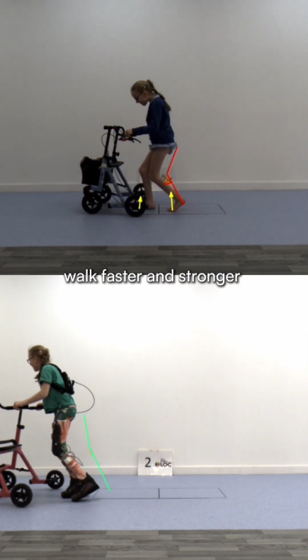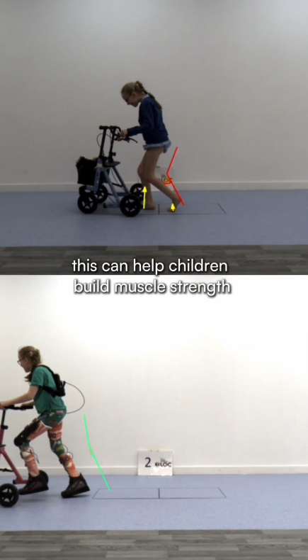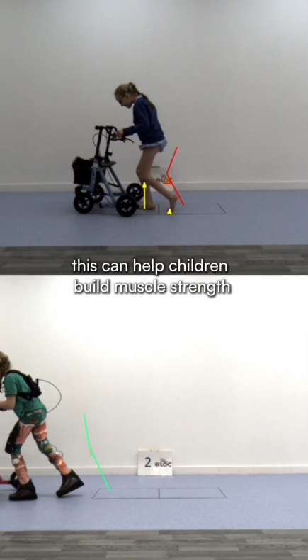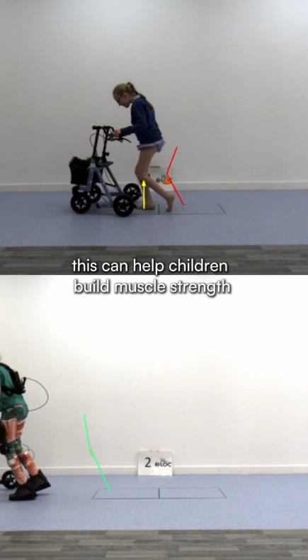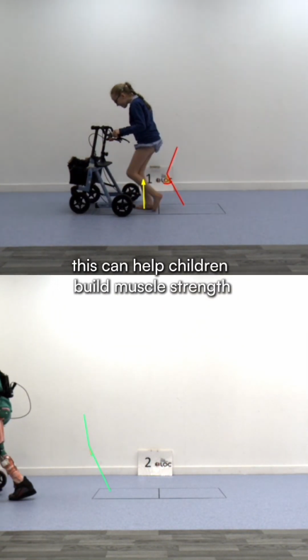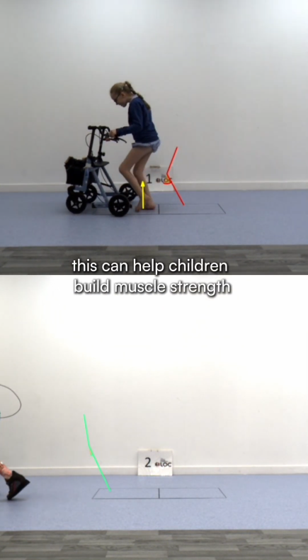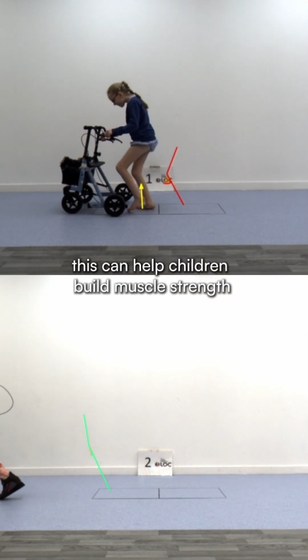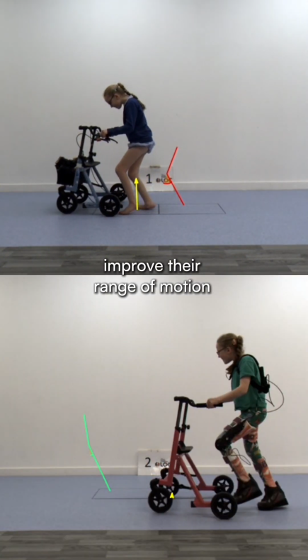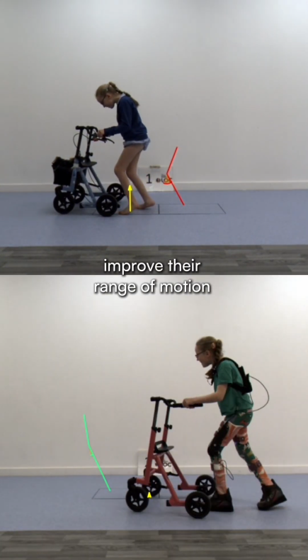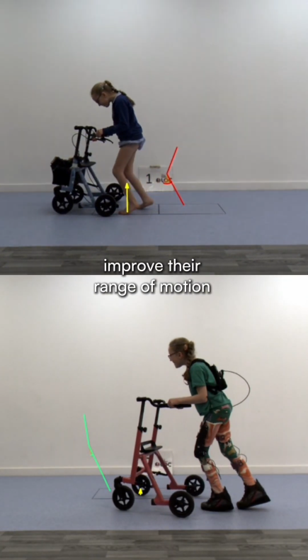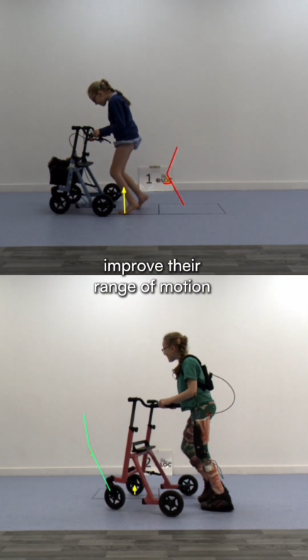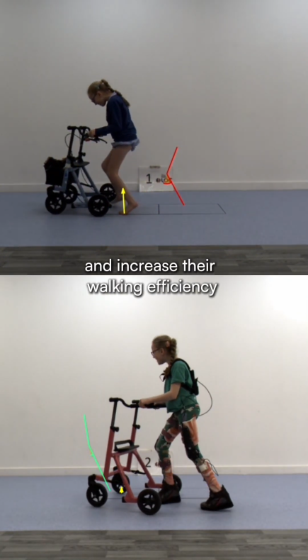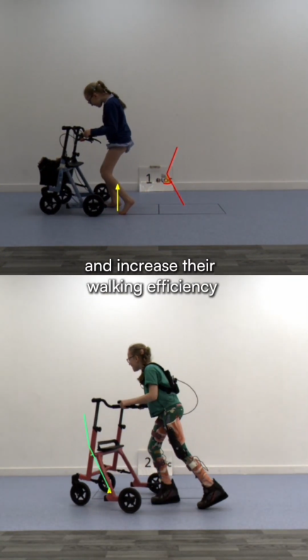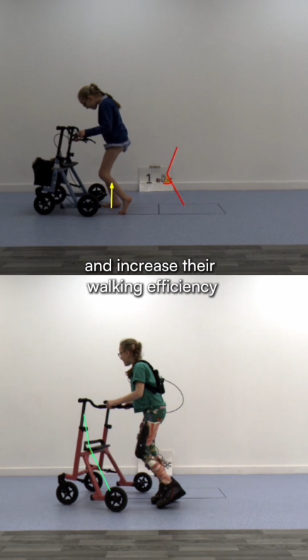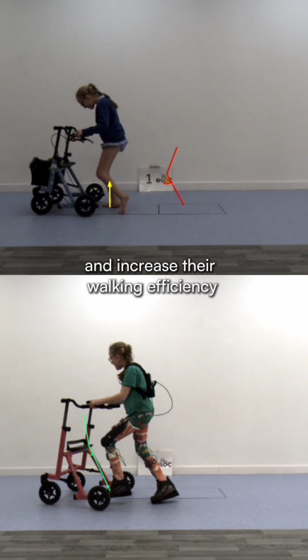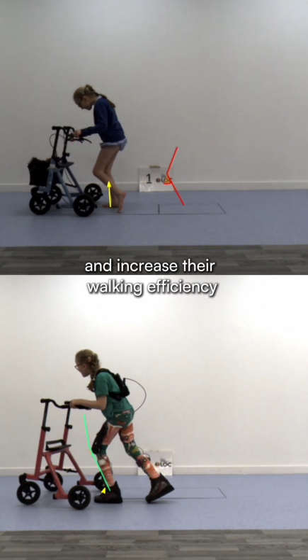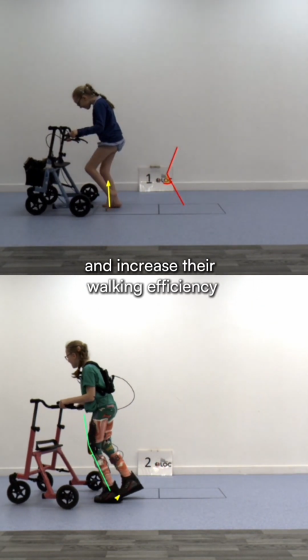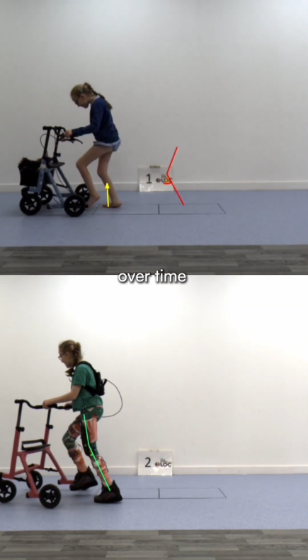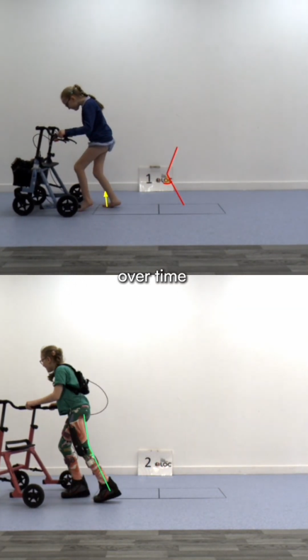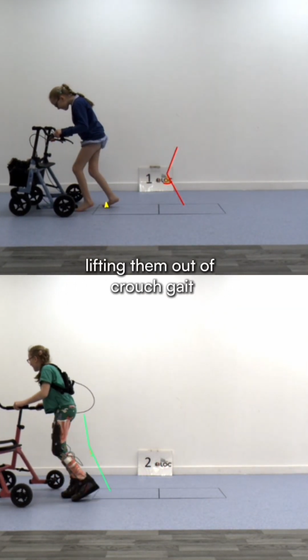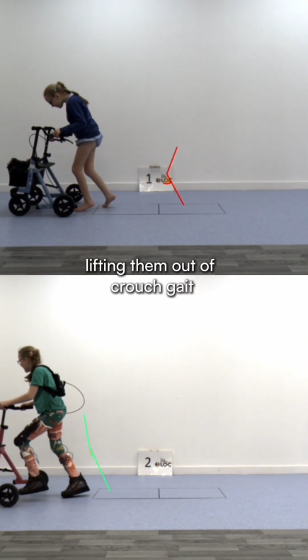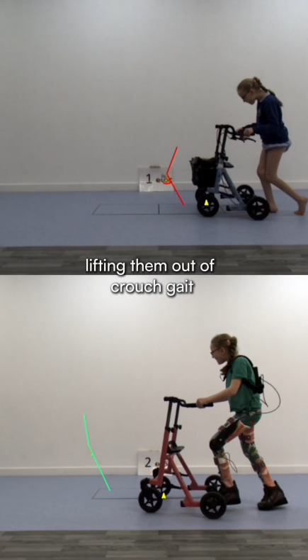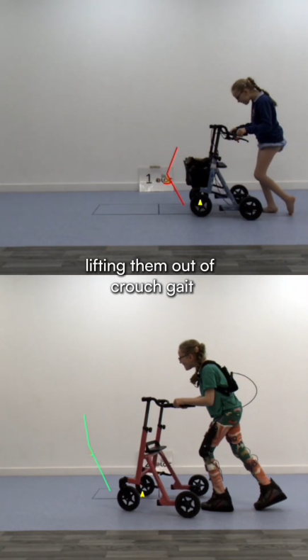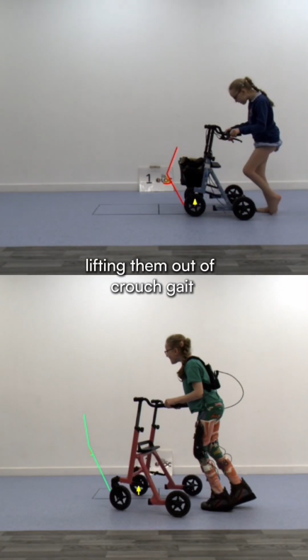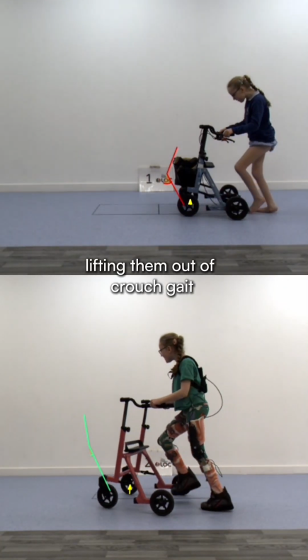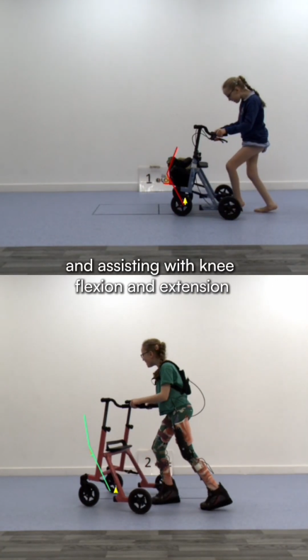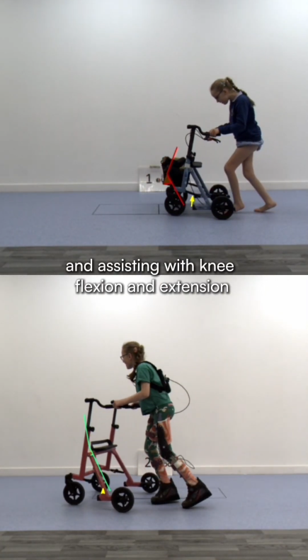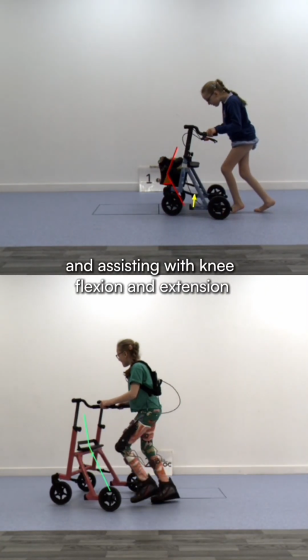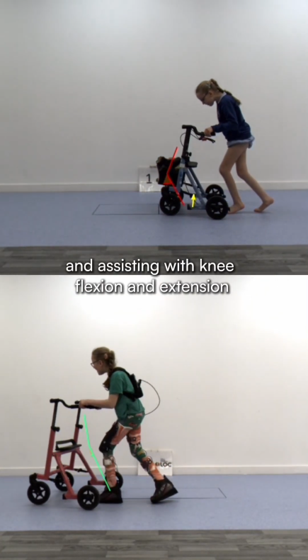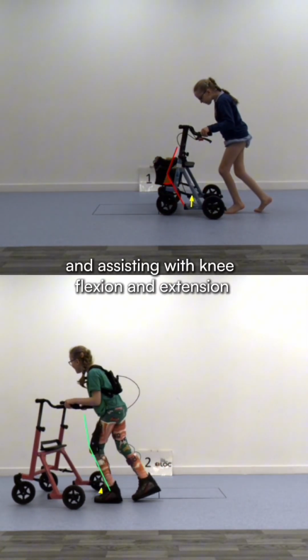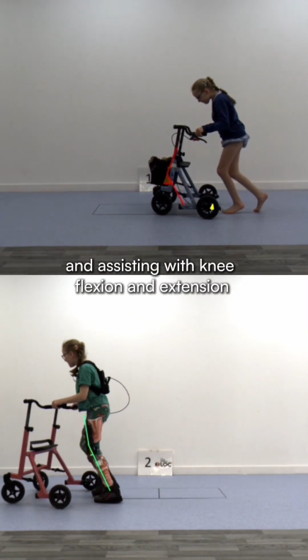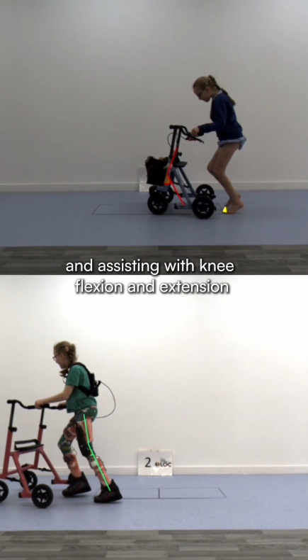This can help children build muscle strength, improve their range of motion and increase their walking efficiency over time, lifting them out of crouch gait and assisting with knee flexion and extension.